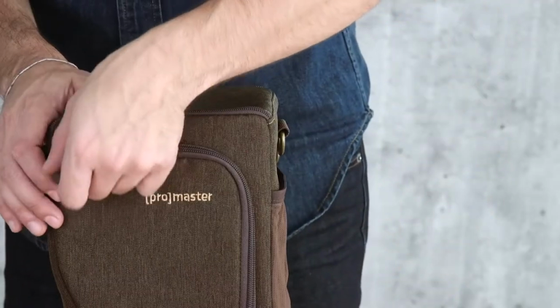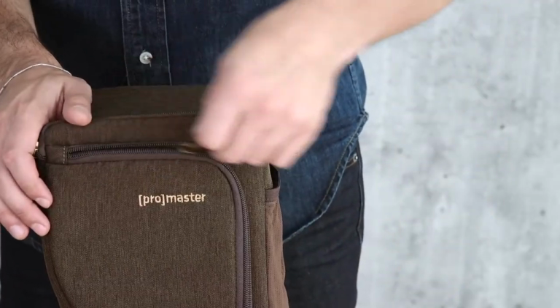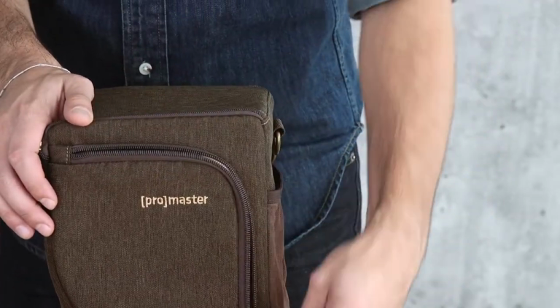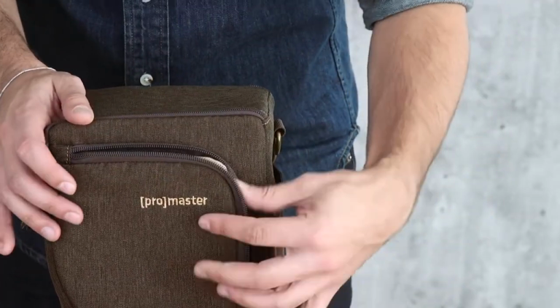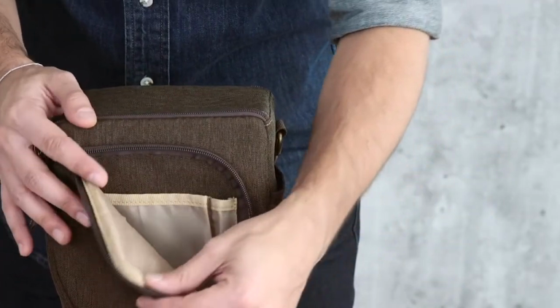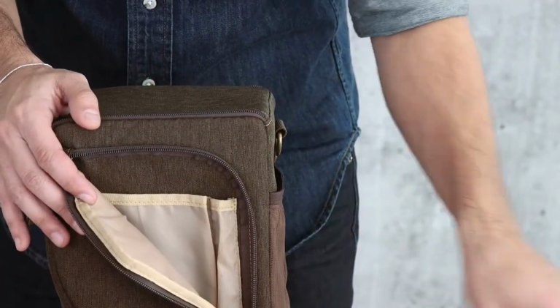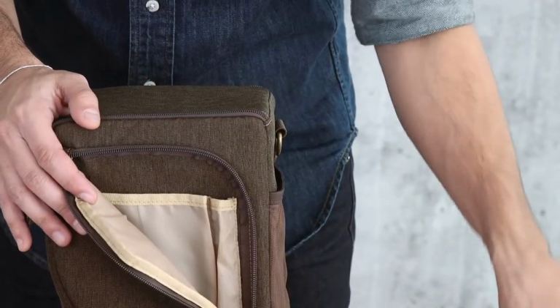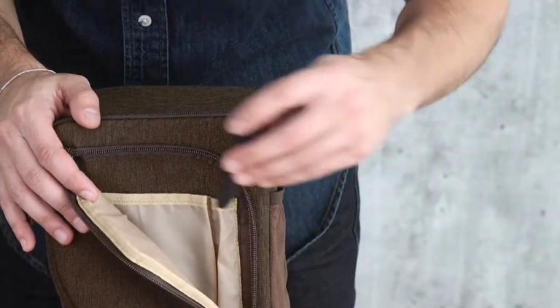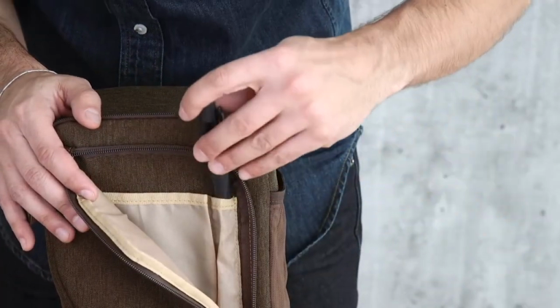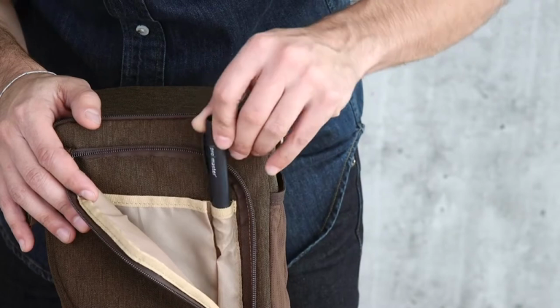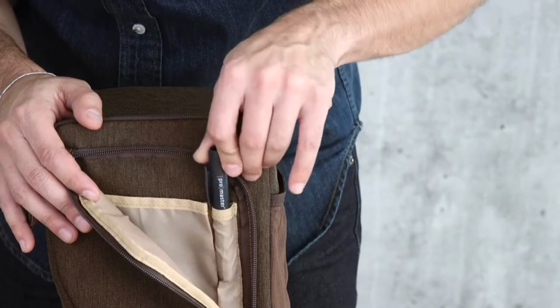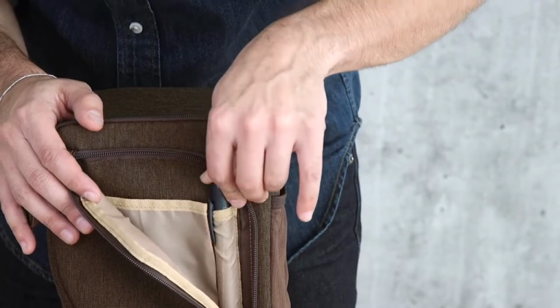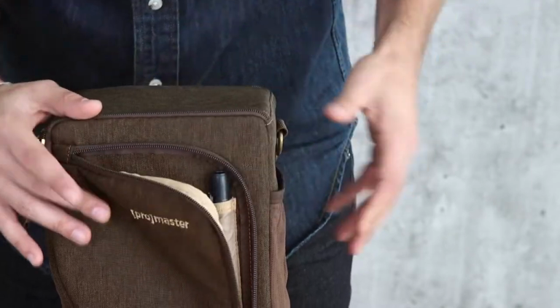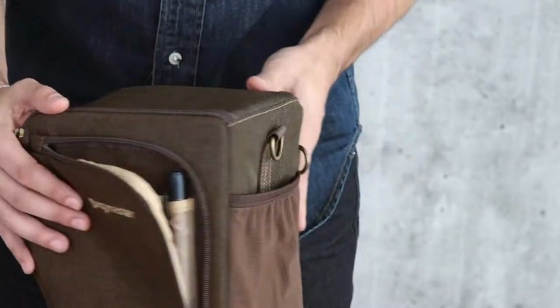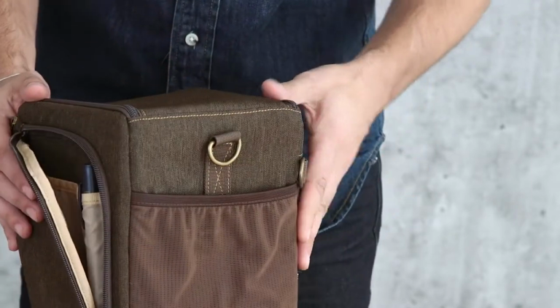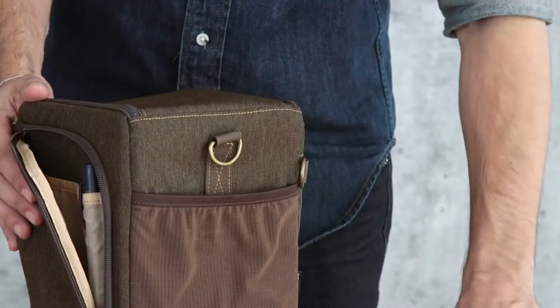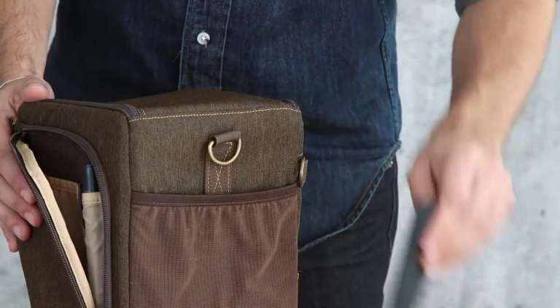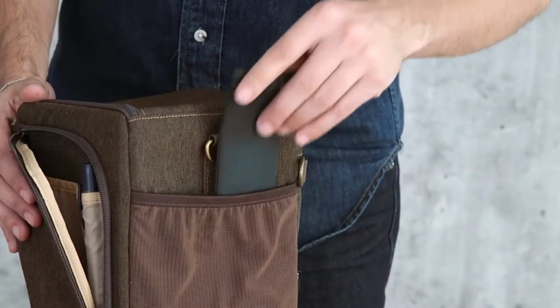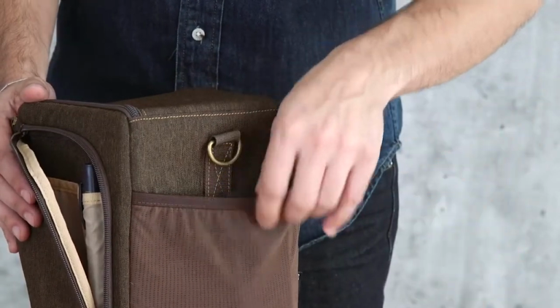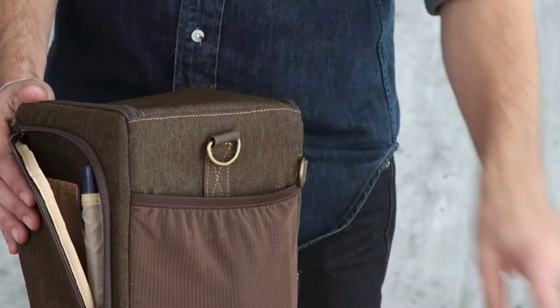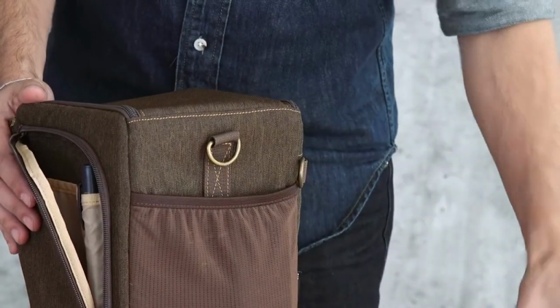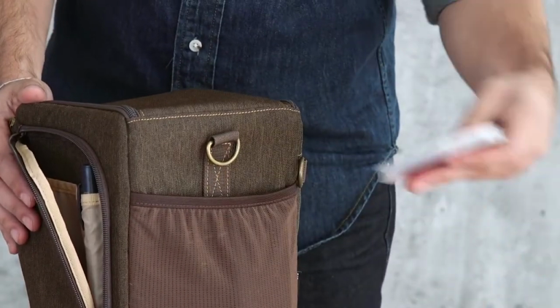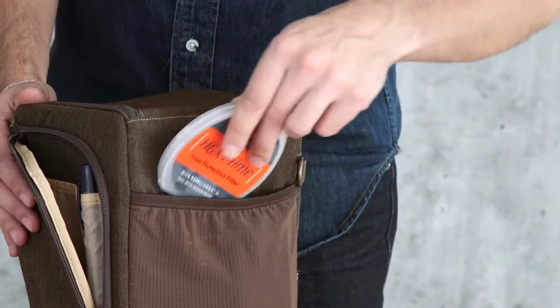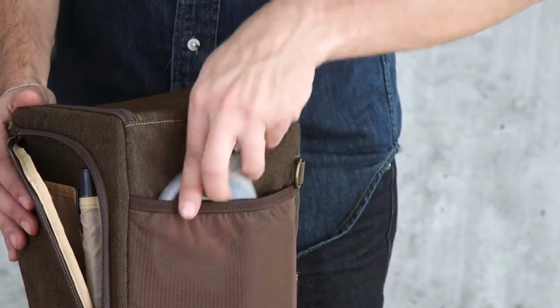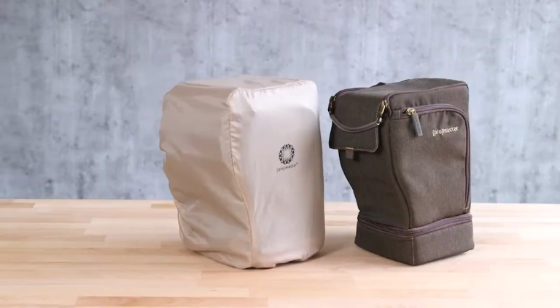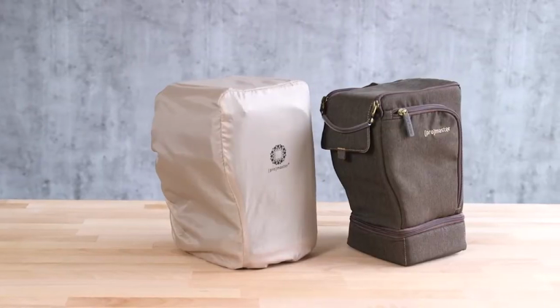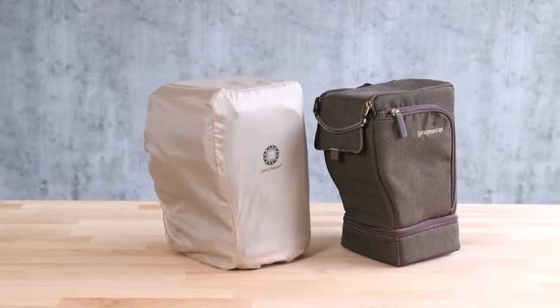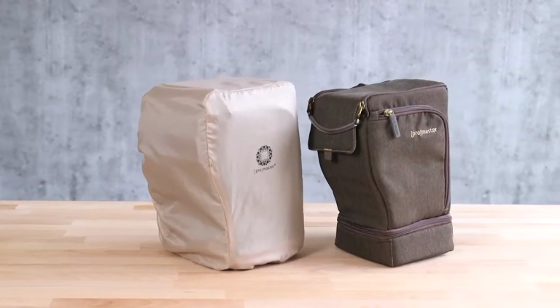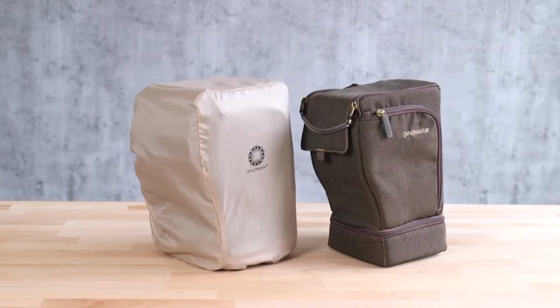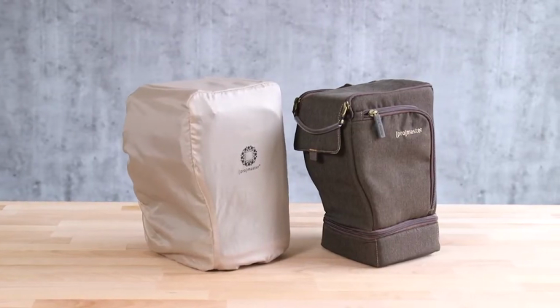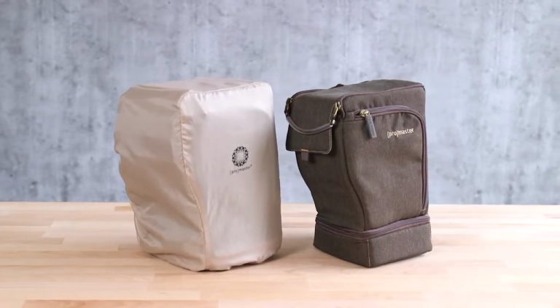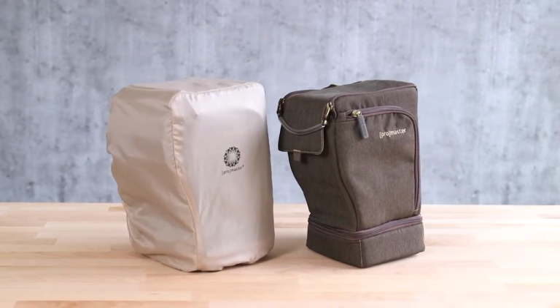The front compartment of the holster has additional storage pockets, including a pen holder which is perfect for a ProMaster lens cleaning pen, and features a side pocket for cleaning cloths, filters, and other necessities.